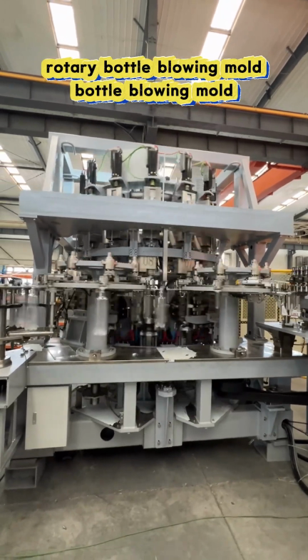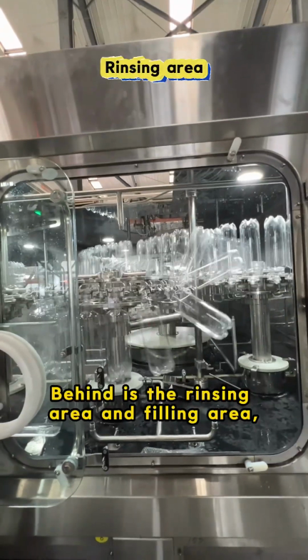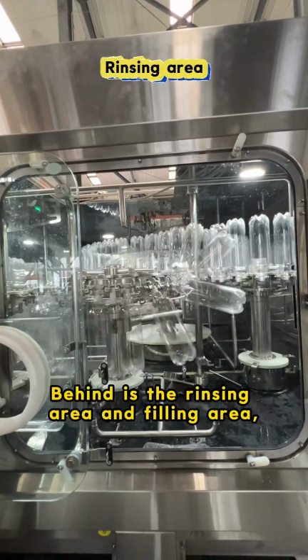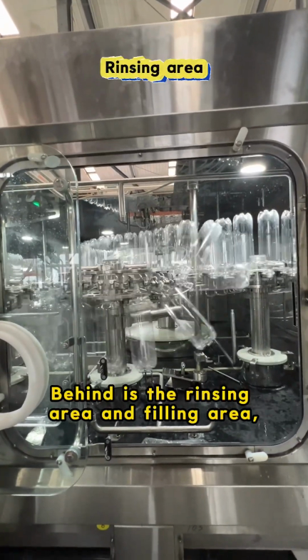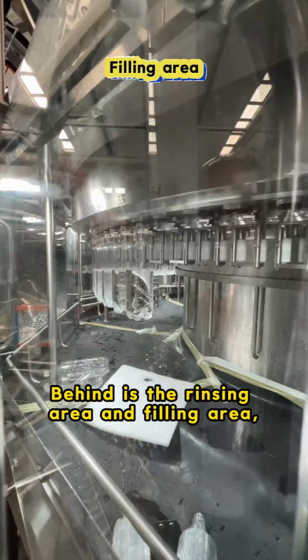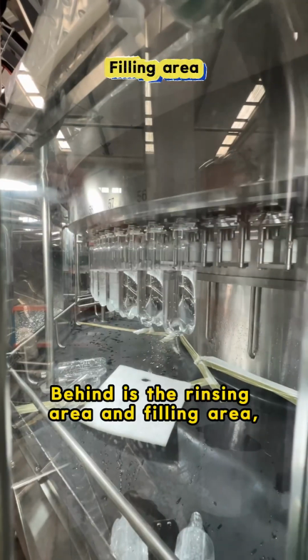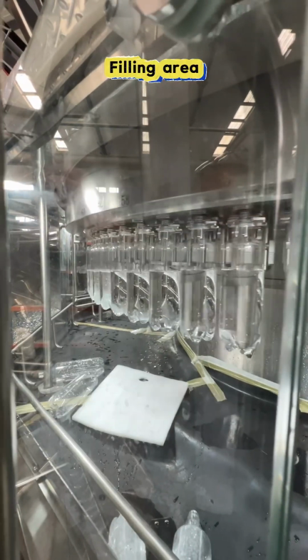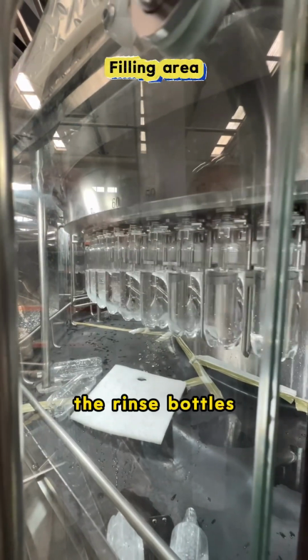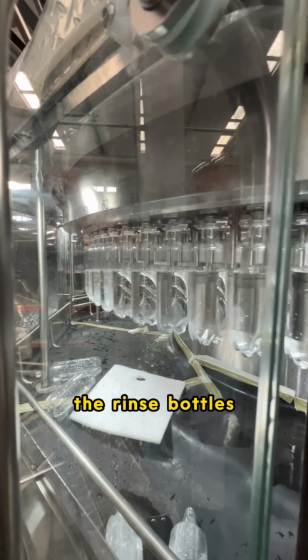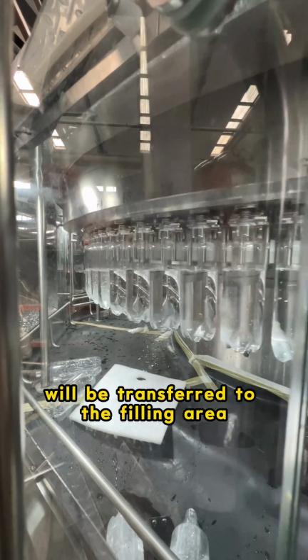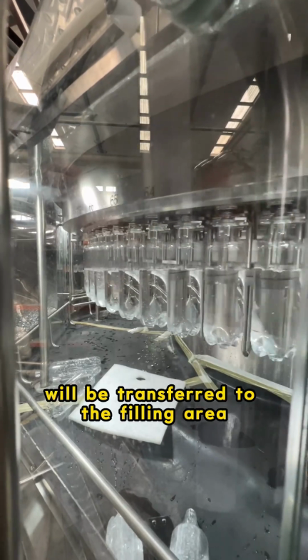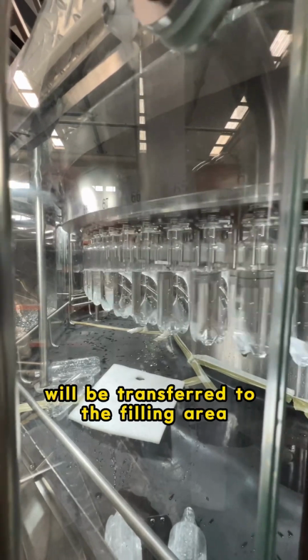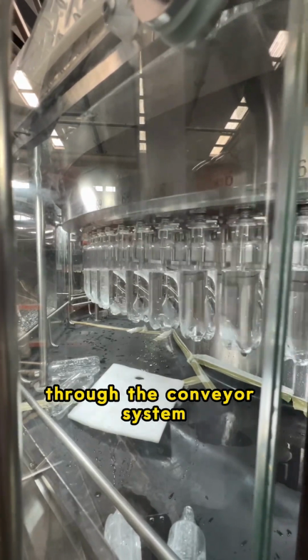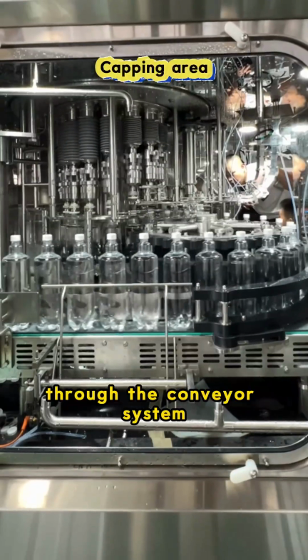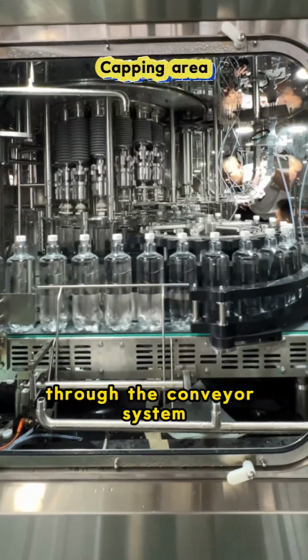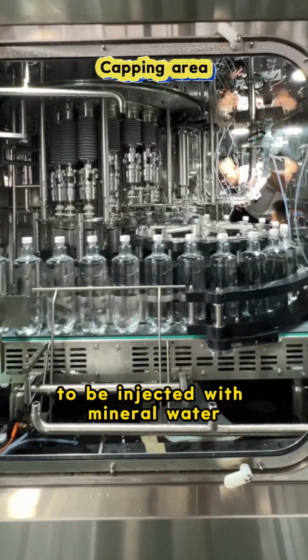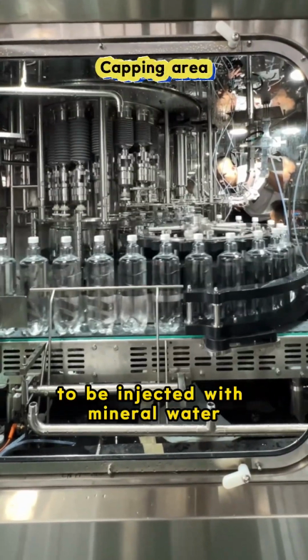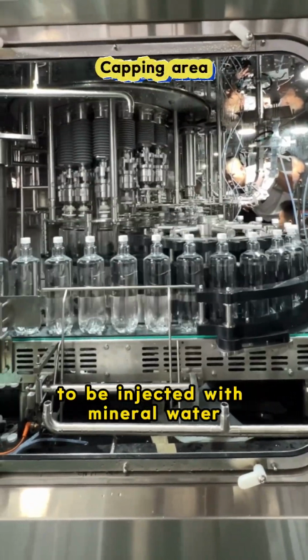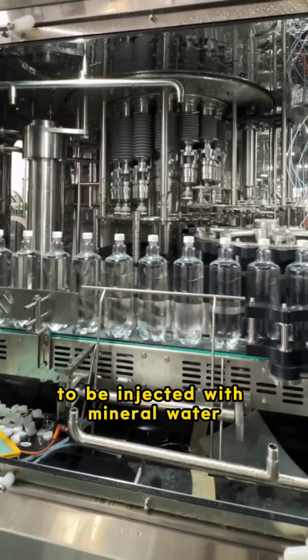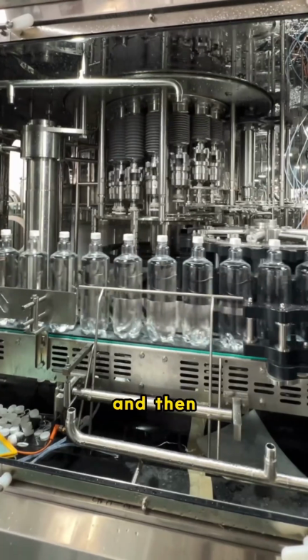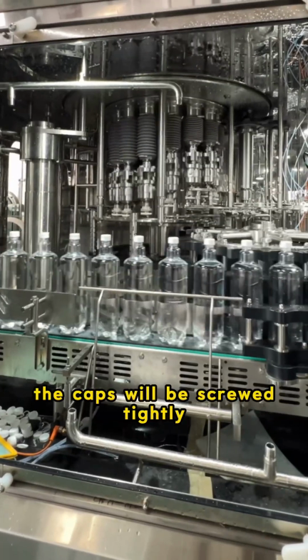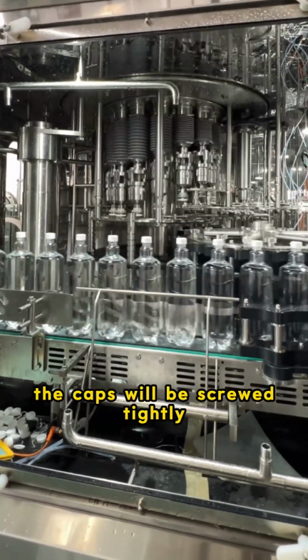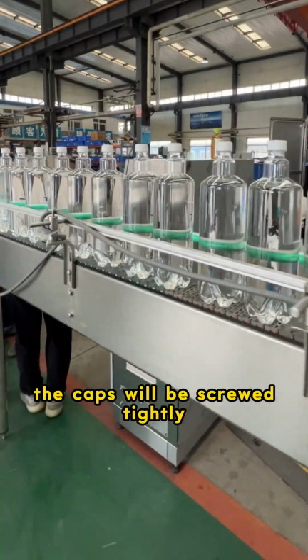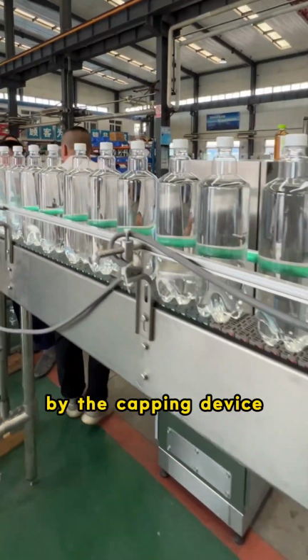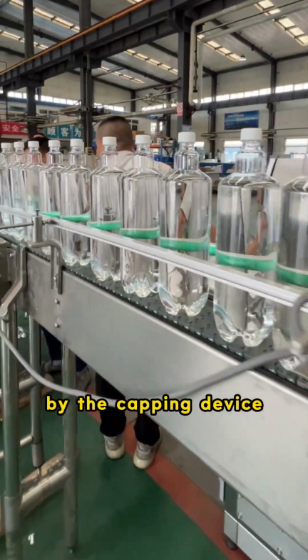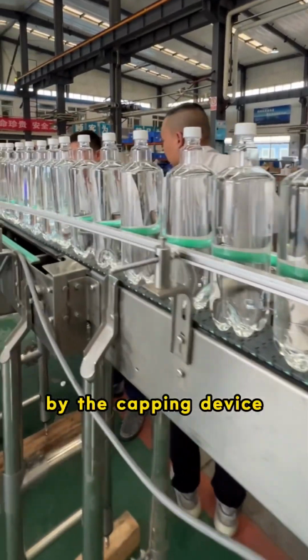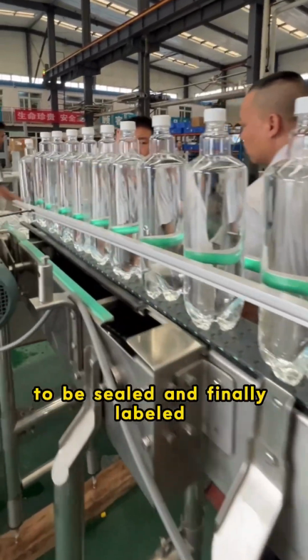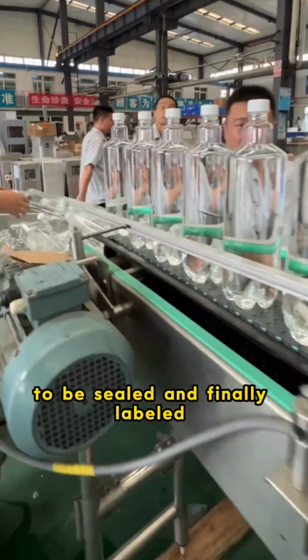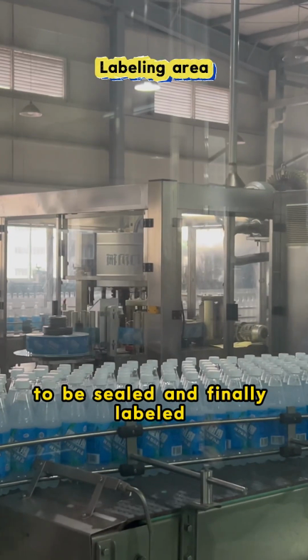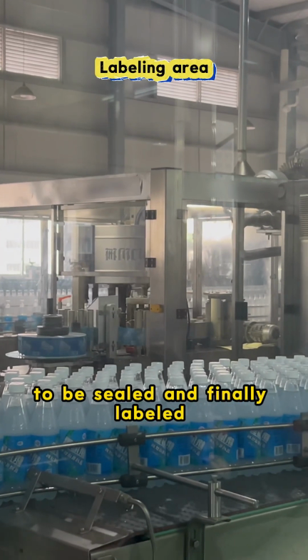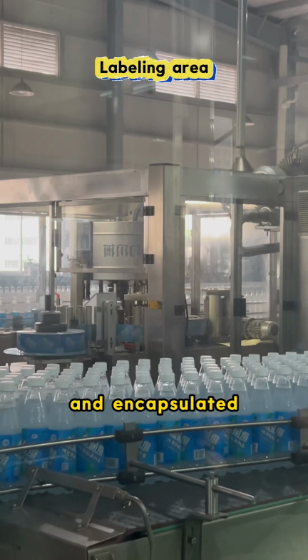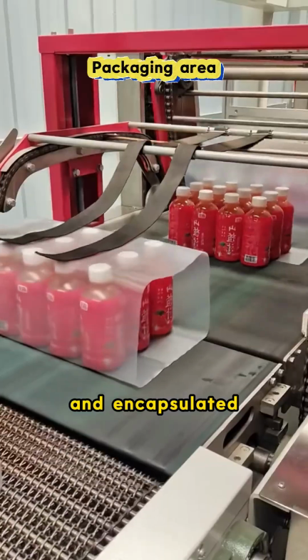Behind is the rinsing area and filling area. The rinsed bottles are transferred to the filling area through the conveyor system to be injected with mineral water. Then the caps are screwed tightly by the capping device to be sealed, and finally labelled and encapsulated.